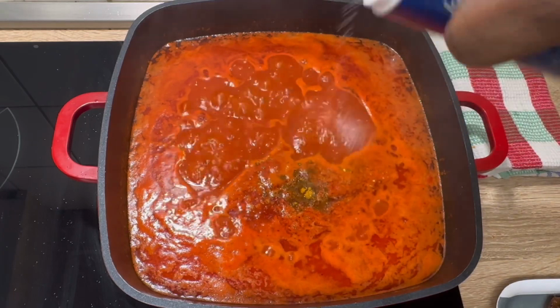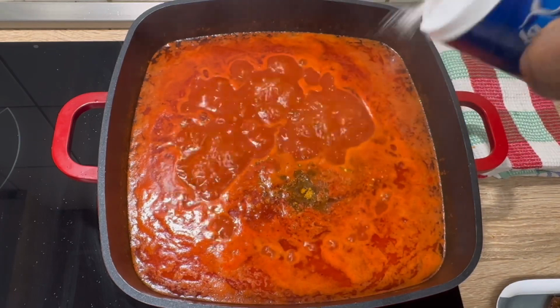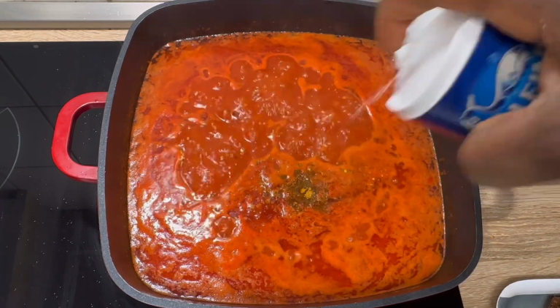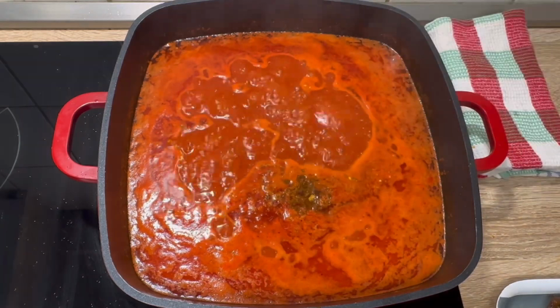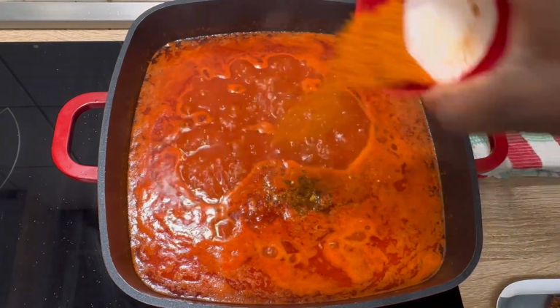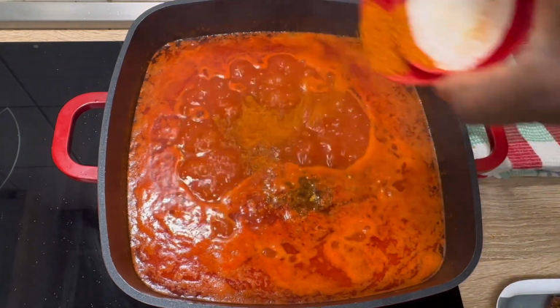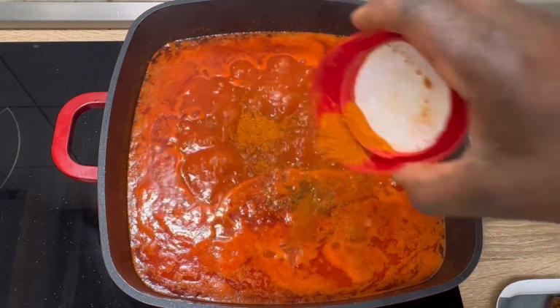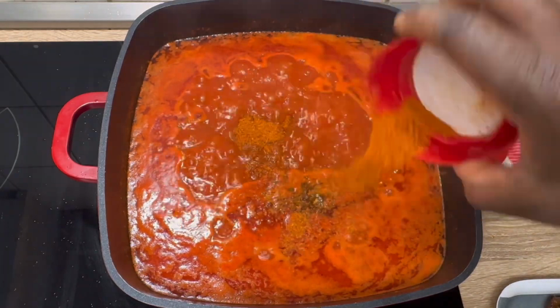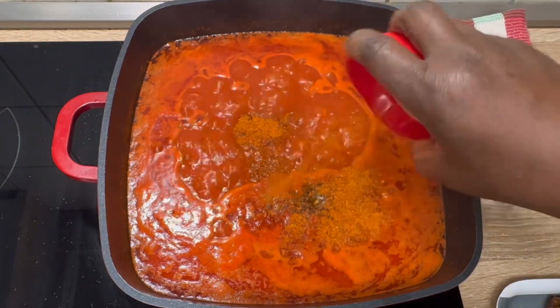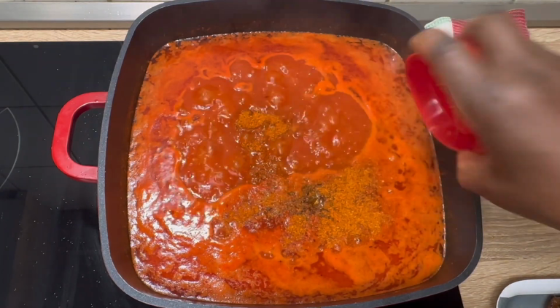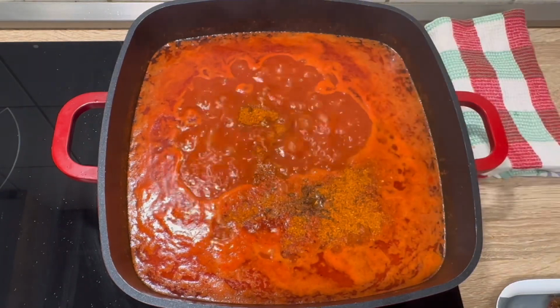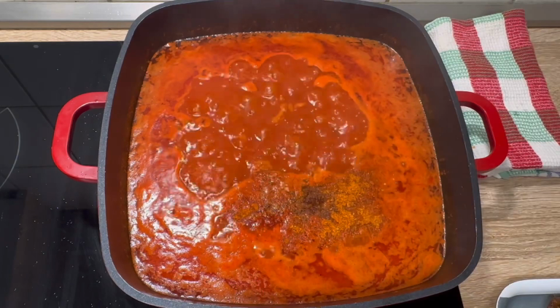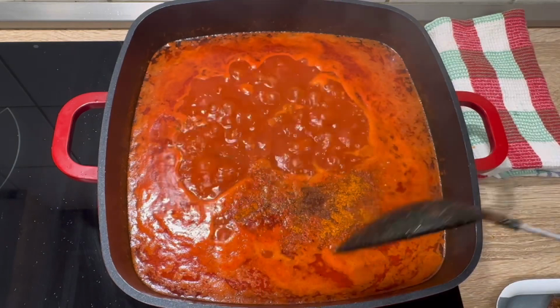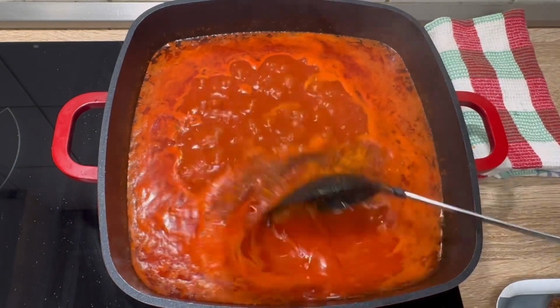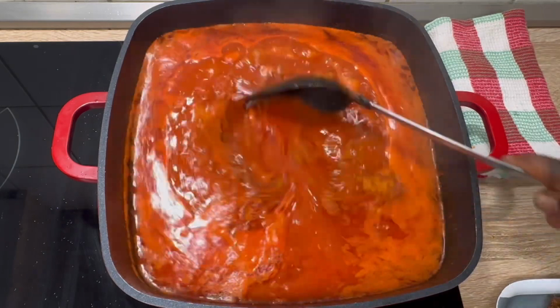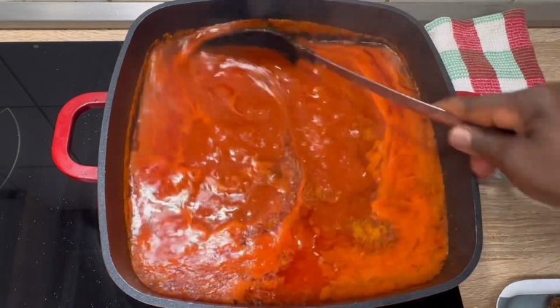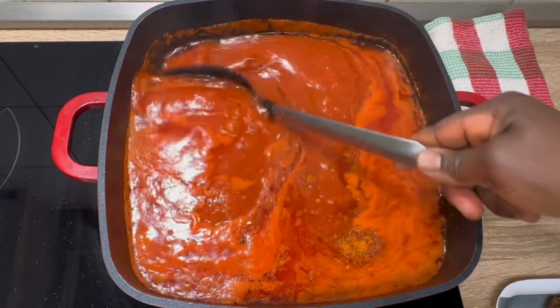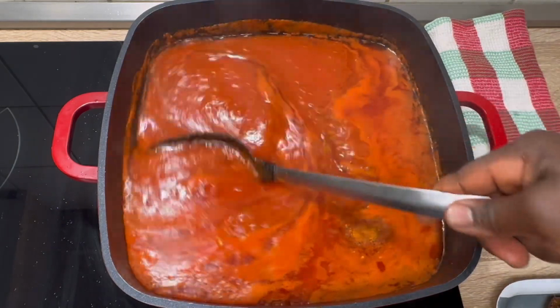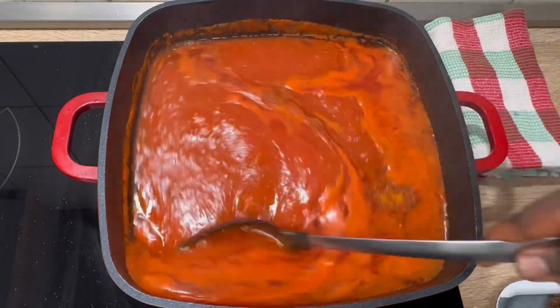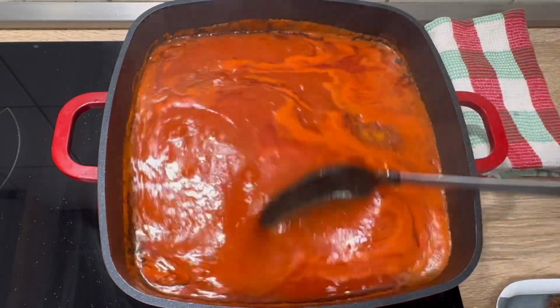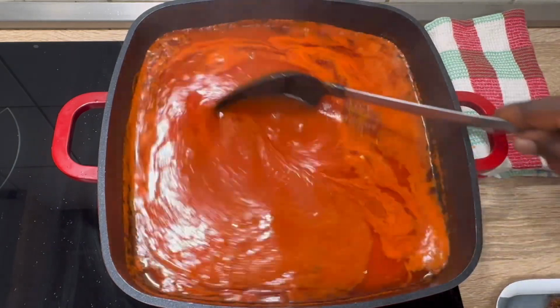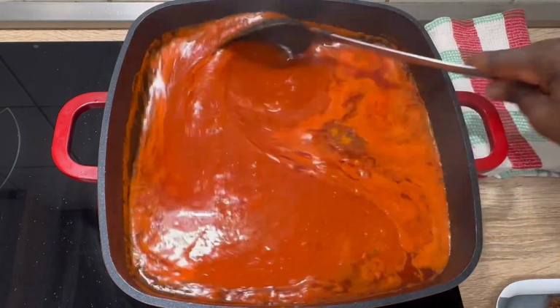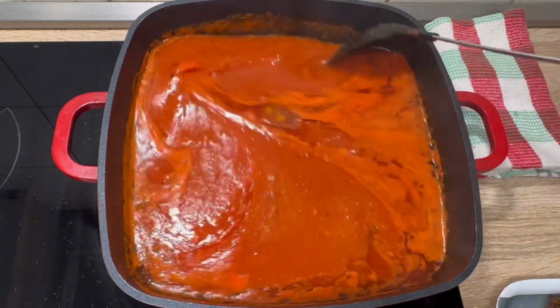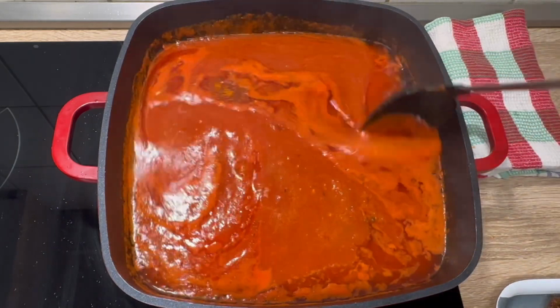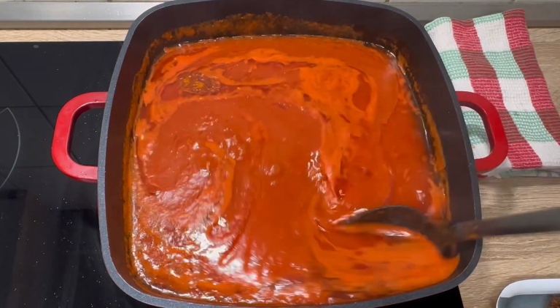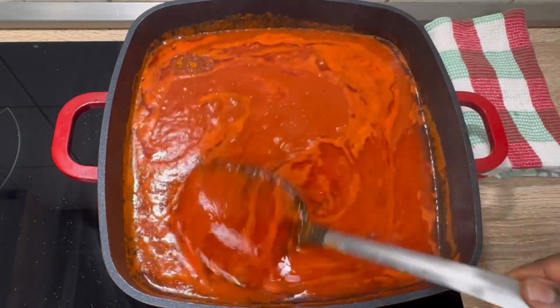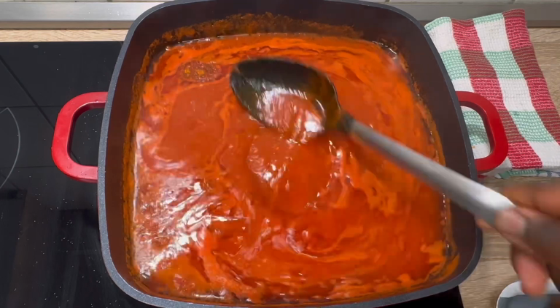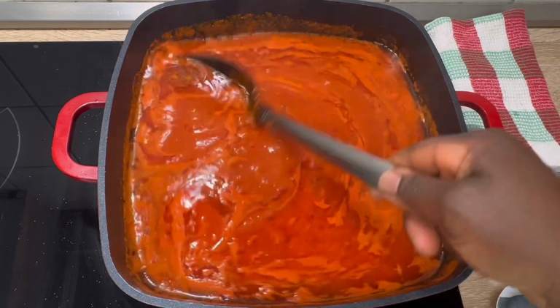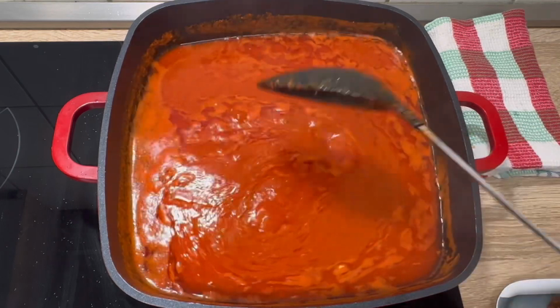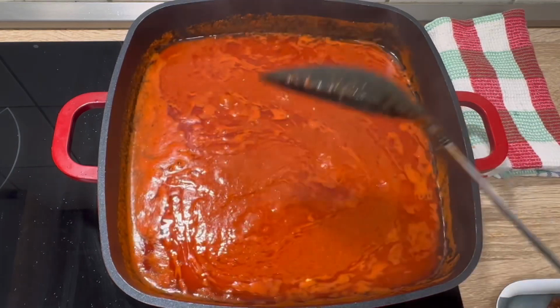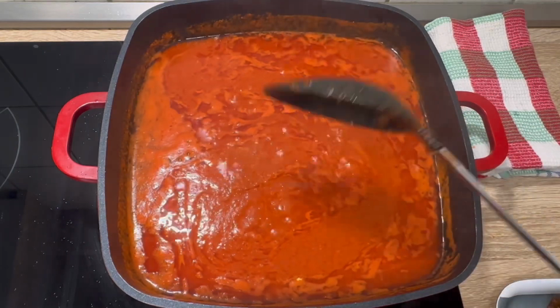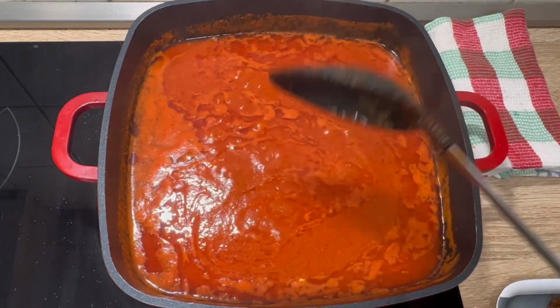I'm adding some salt — remember we added meat stock. I've just added chili powder as well; I want it a bit spicy. Now I give it a good mix and let everything be well combined.